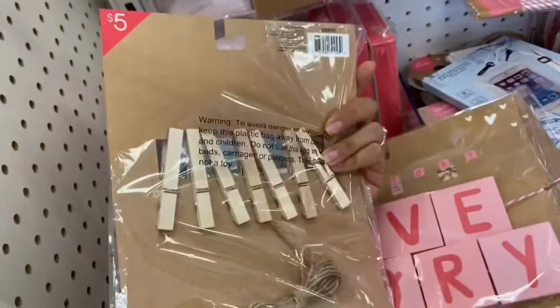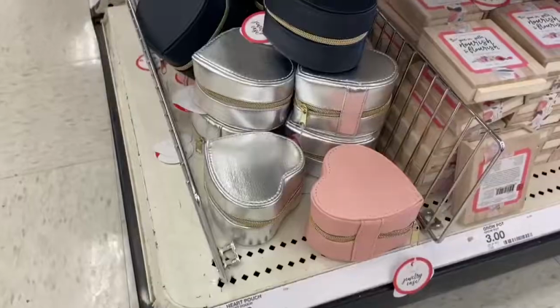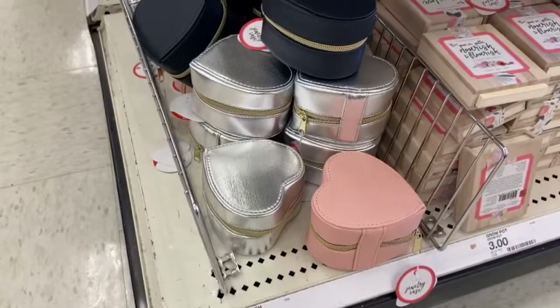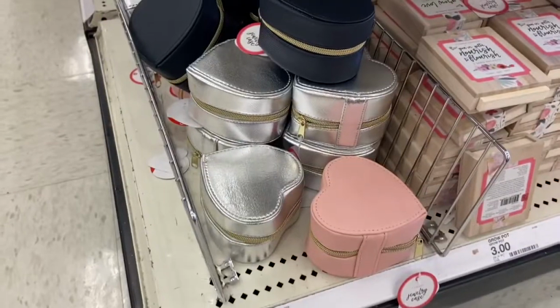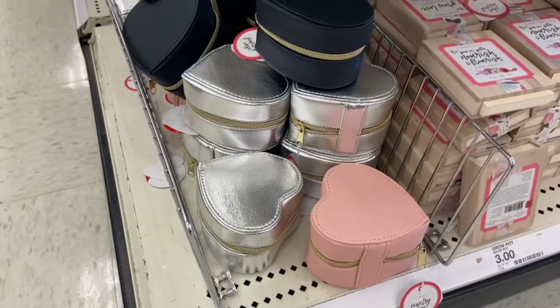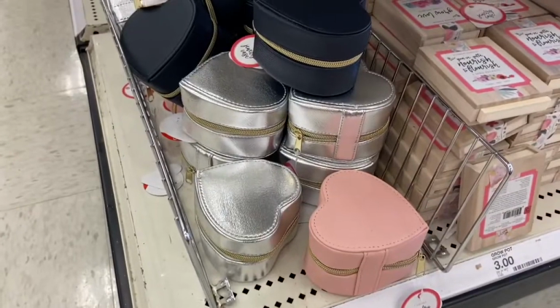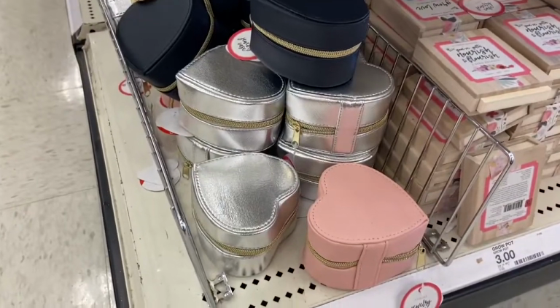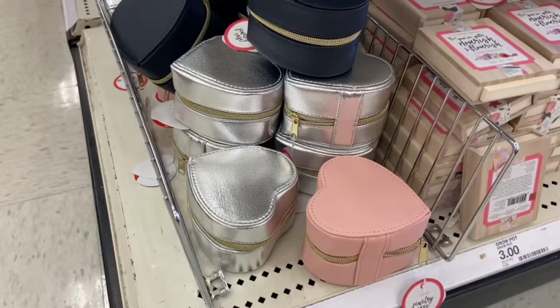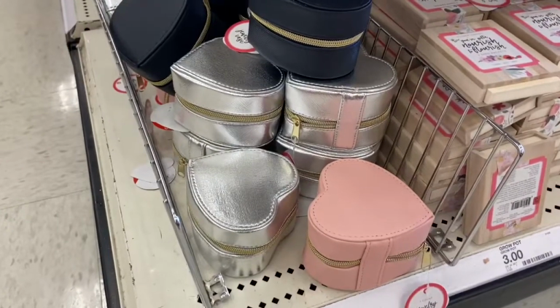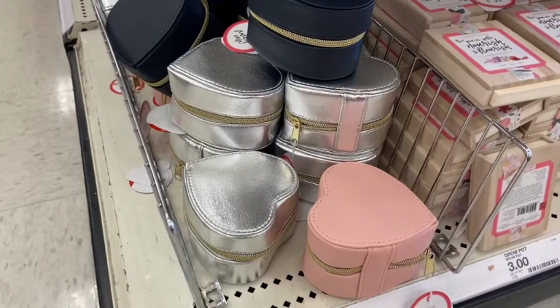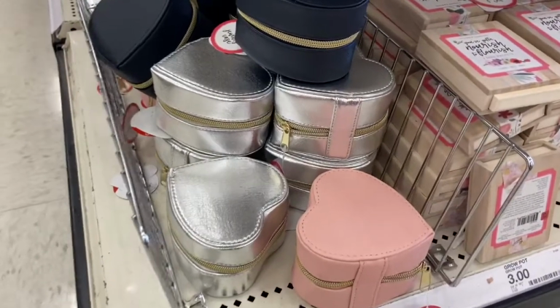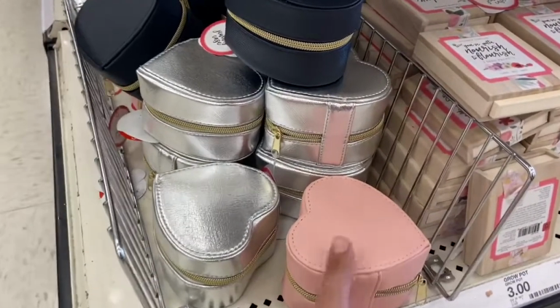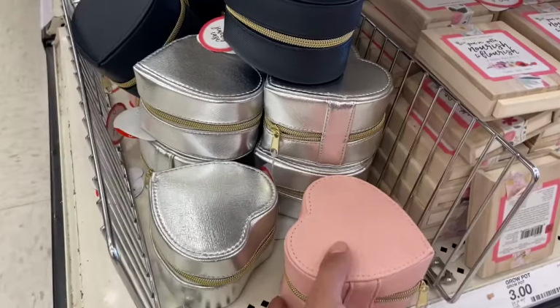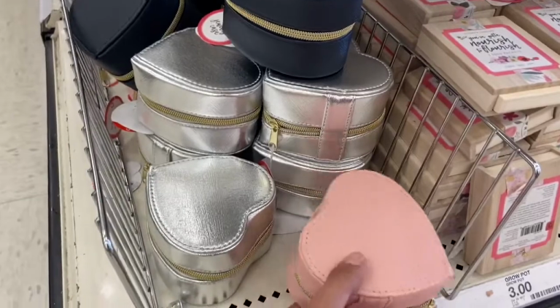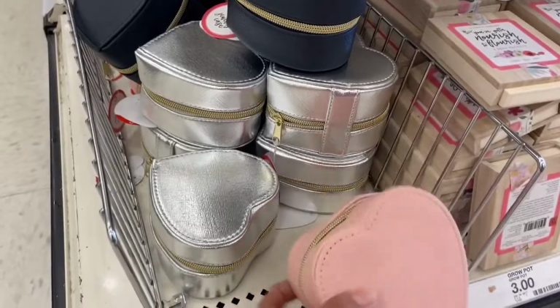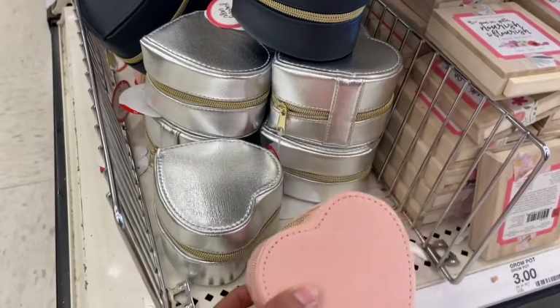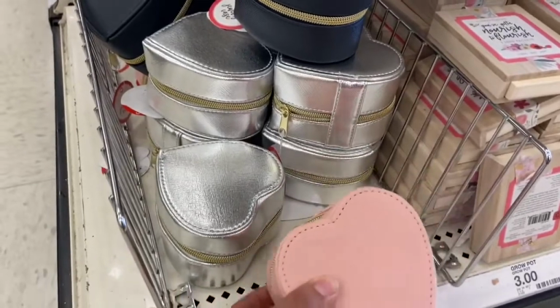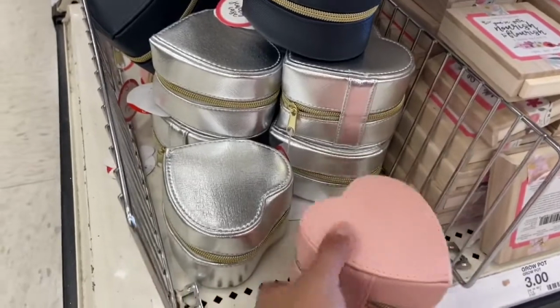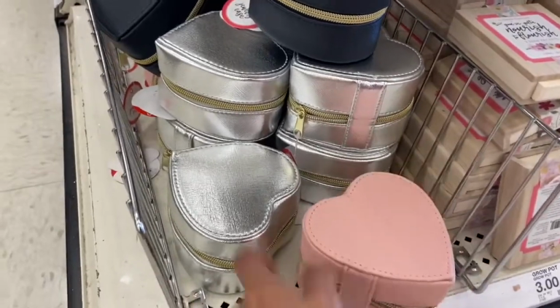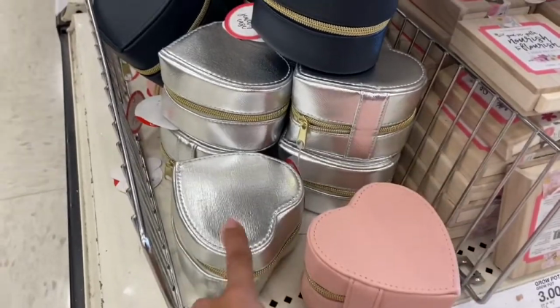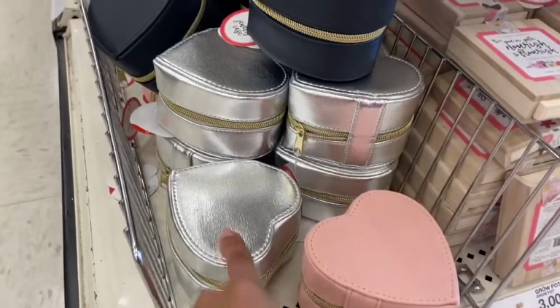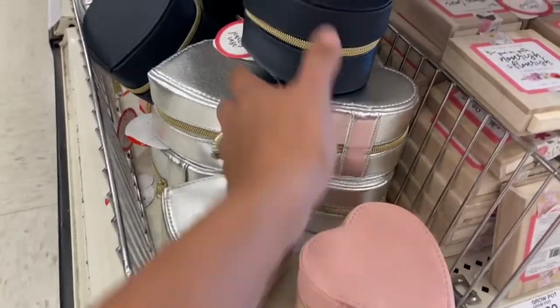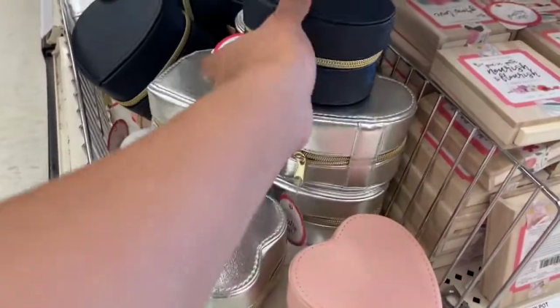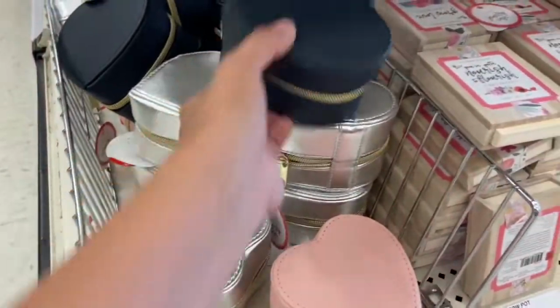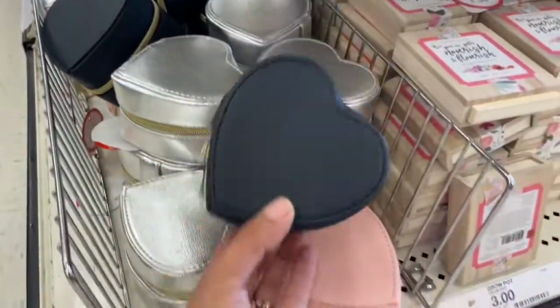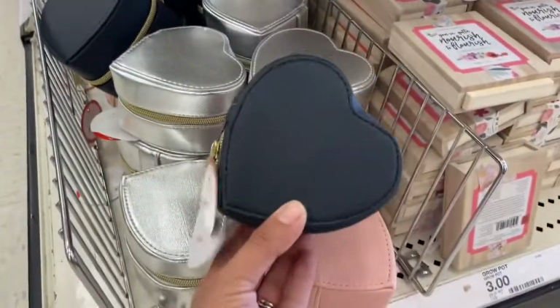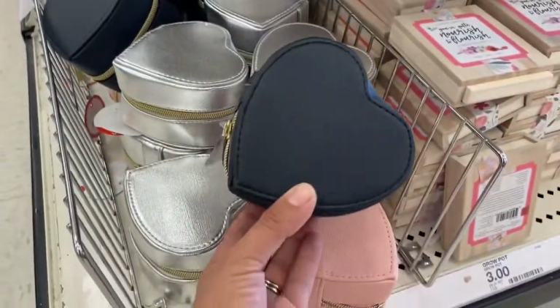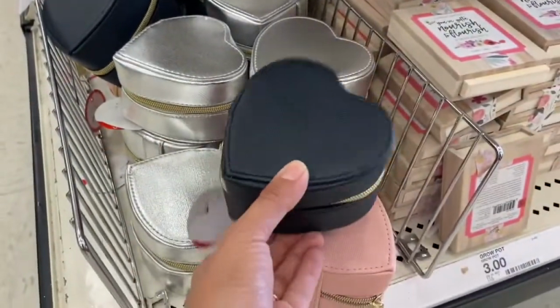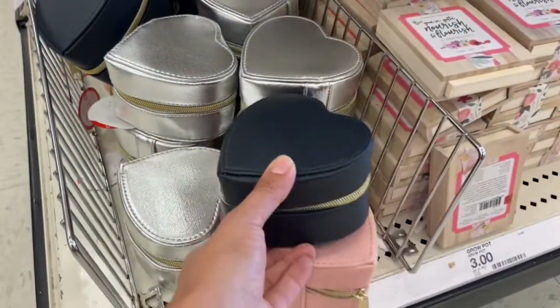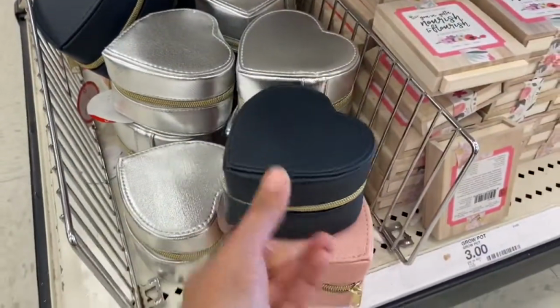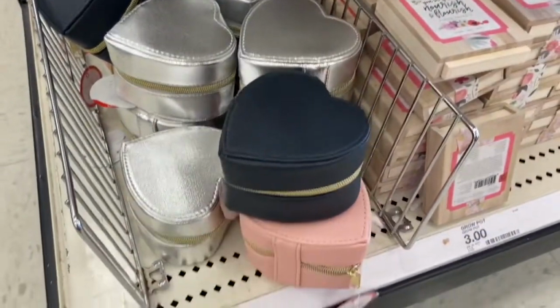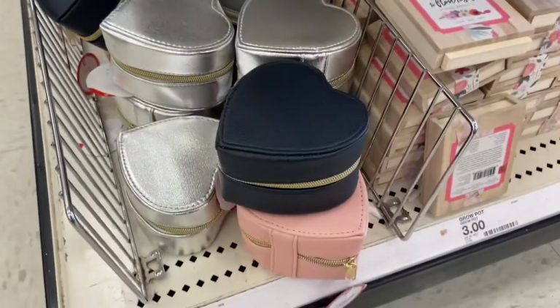I also found these really pretty jewelry cases in the shape of a heart. They have a pink one, a silver one, and a black one — and these are all five dollars.